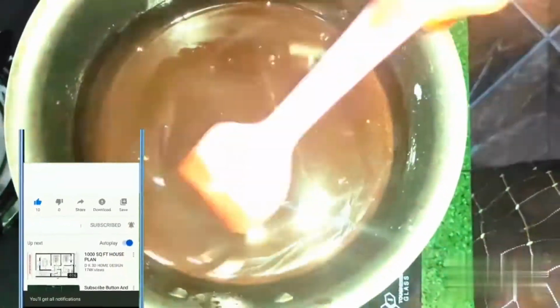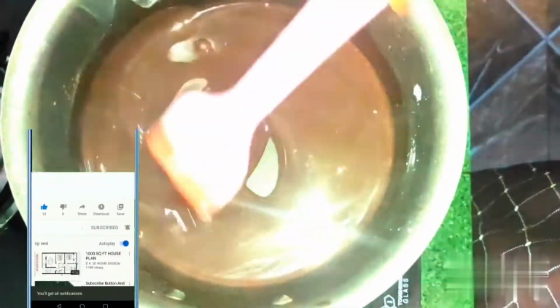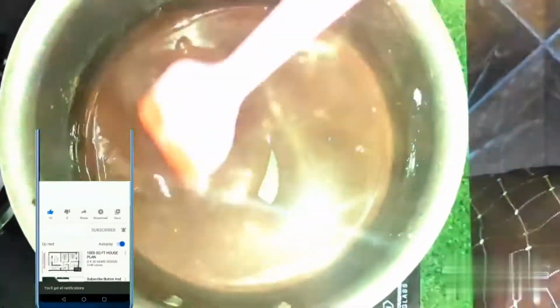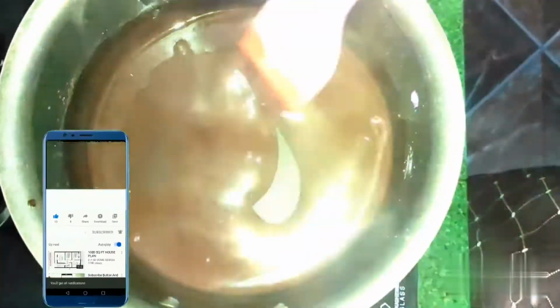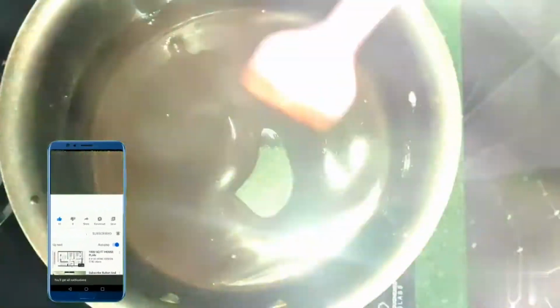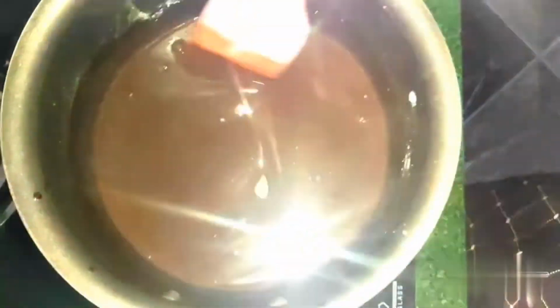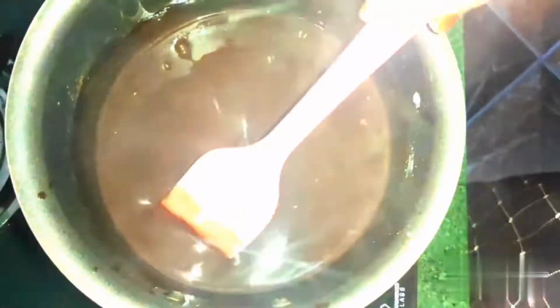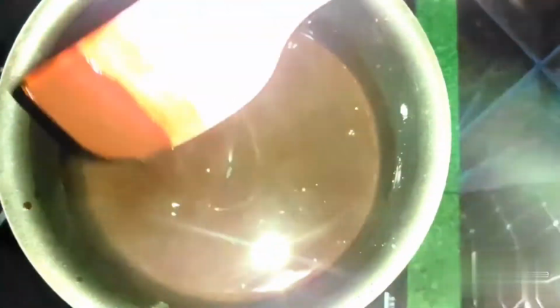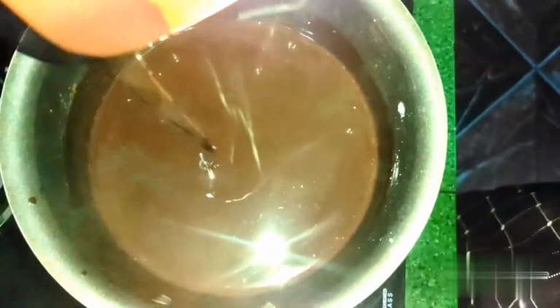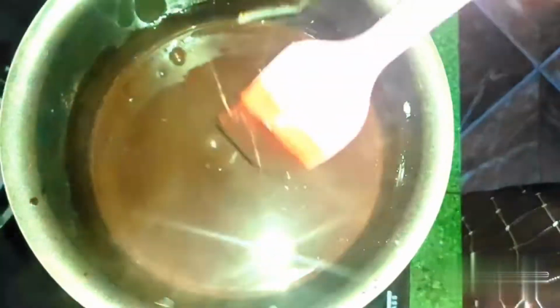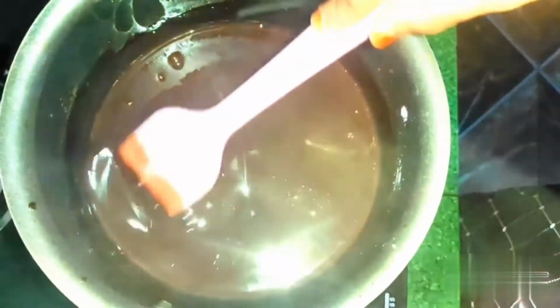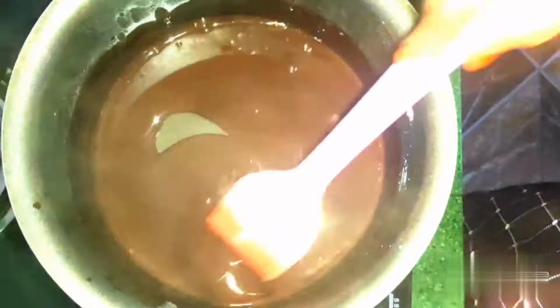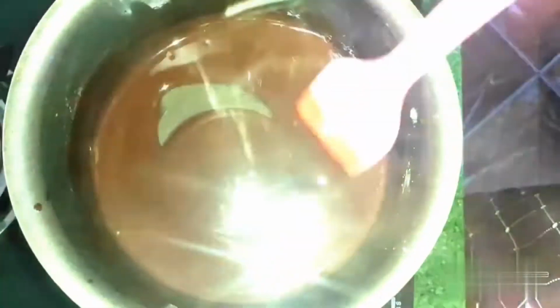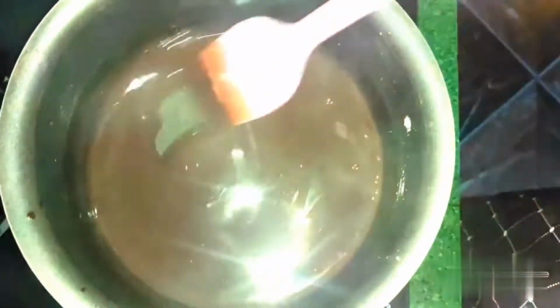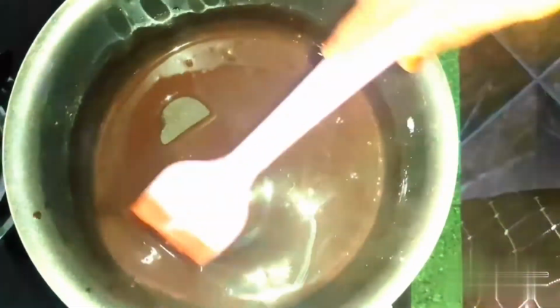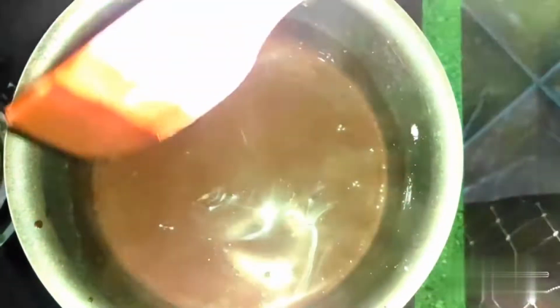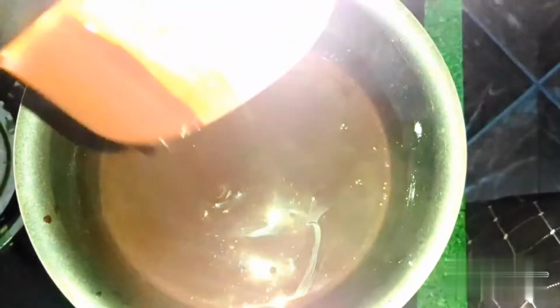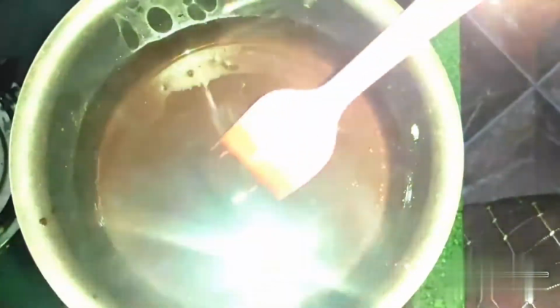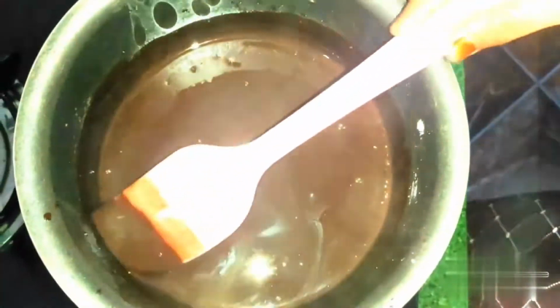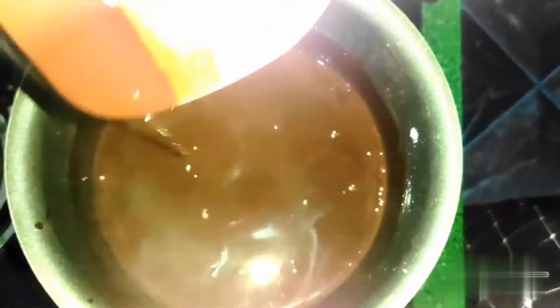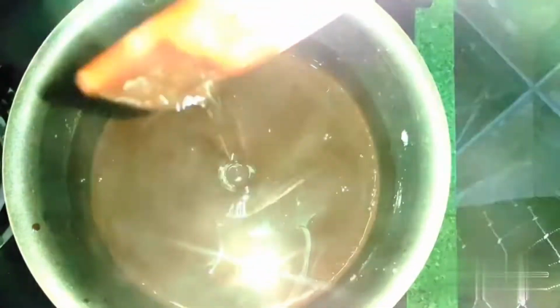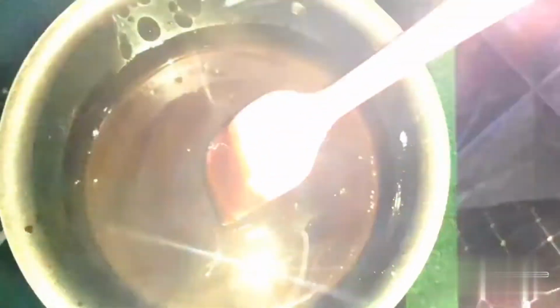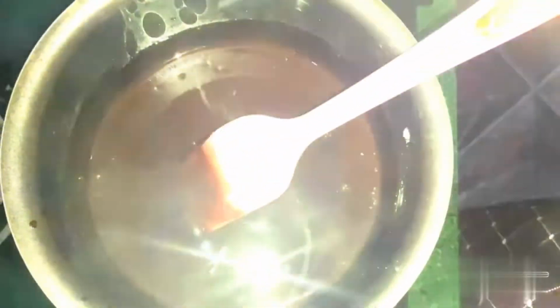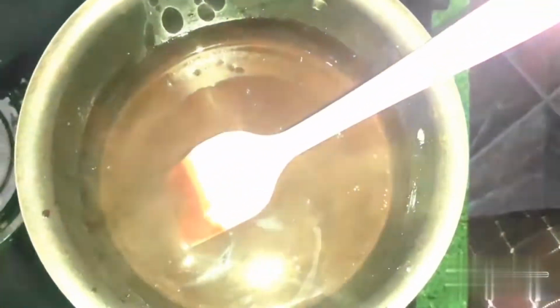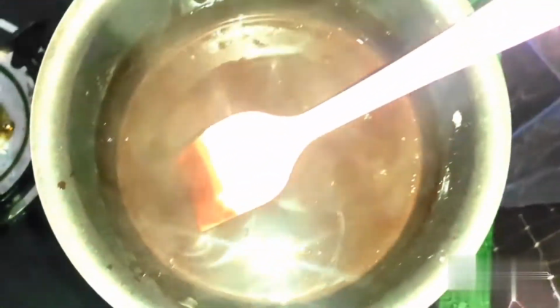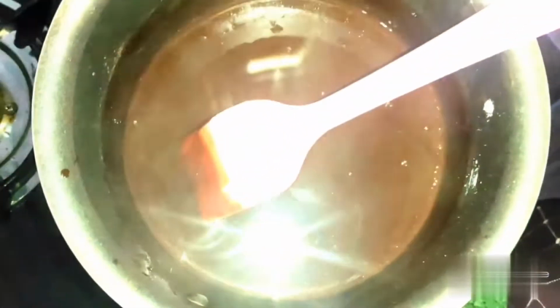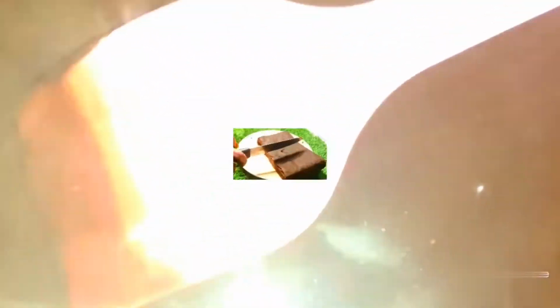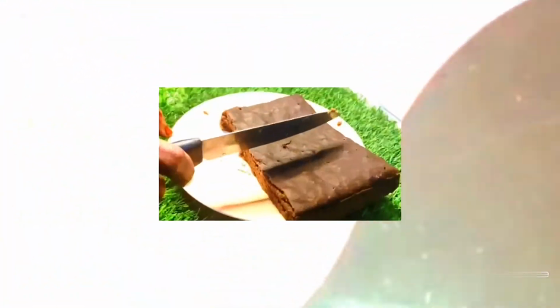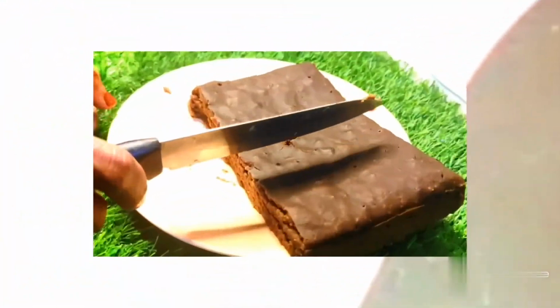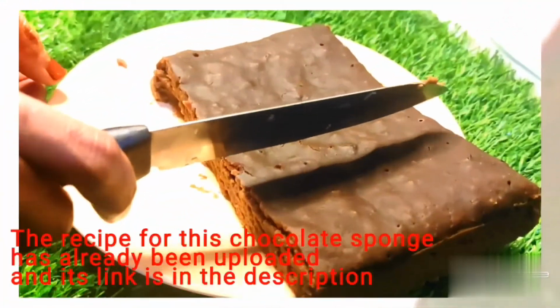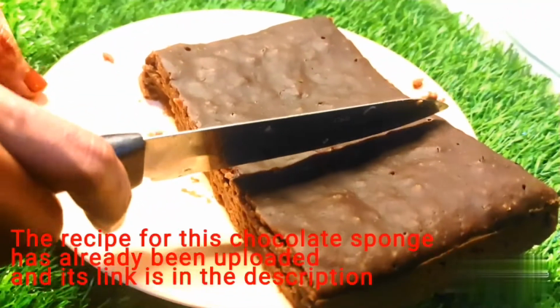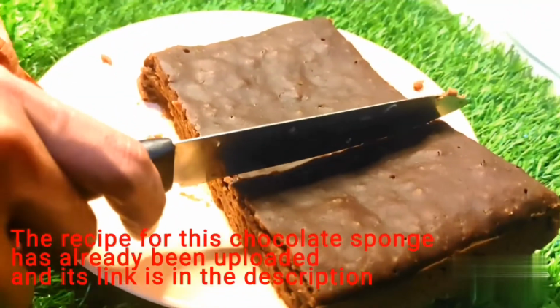Now we are going to mix it very thick and very well. Then we are going to cut it a little bit.